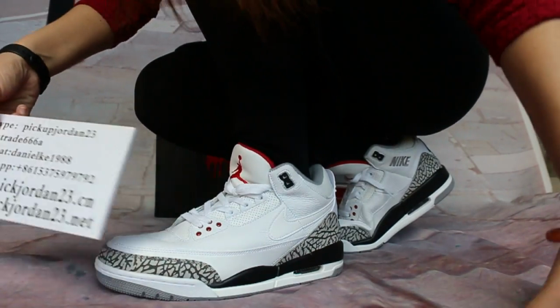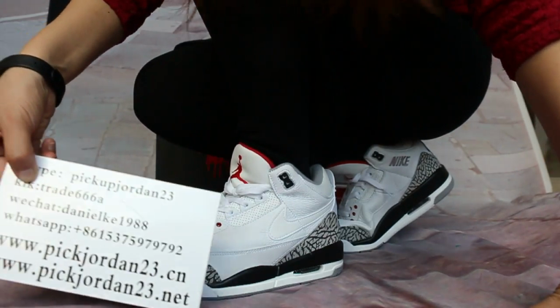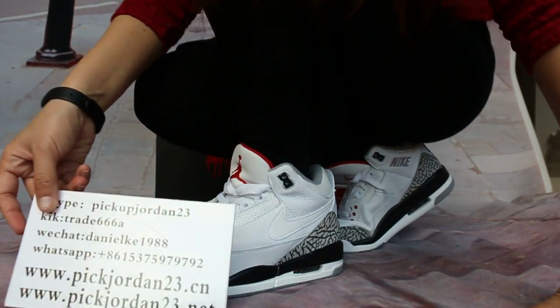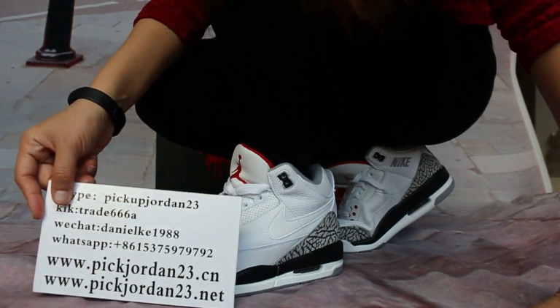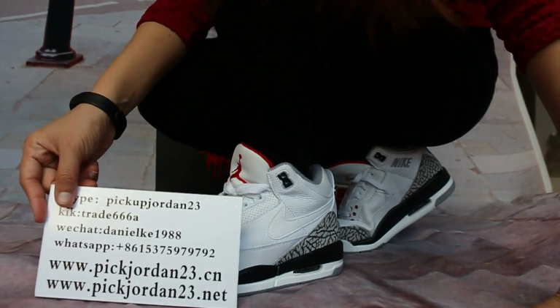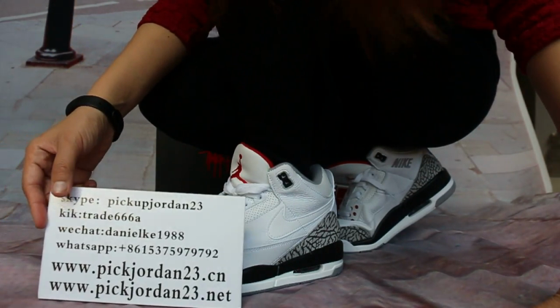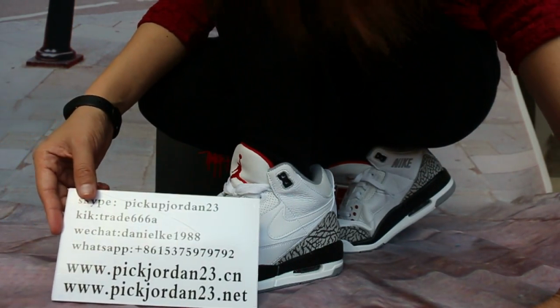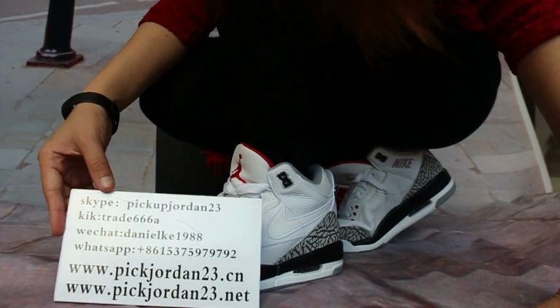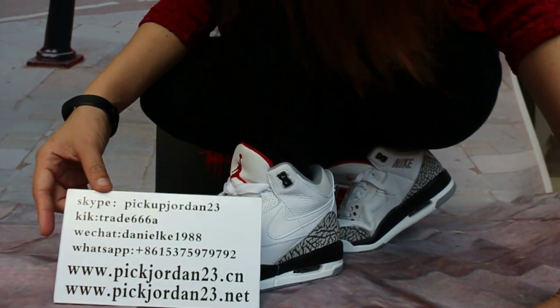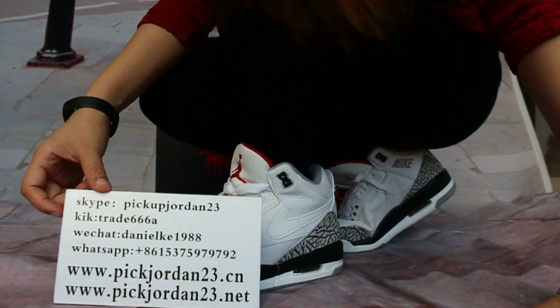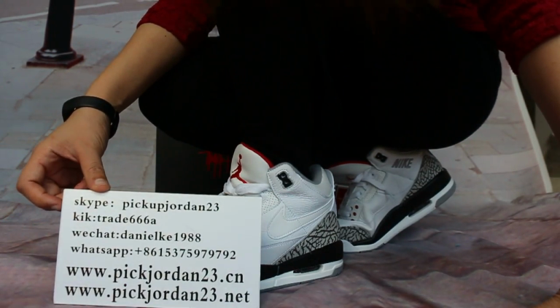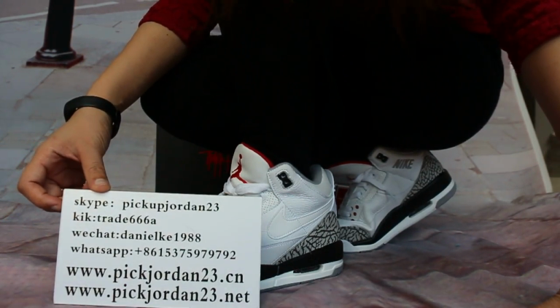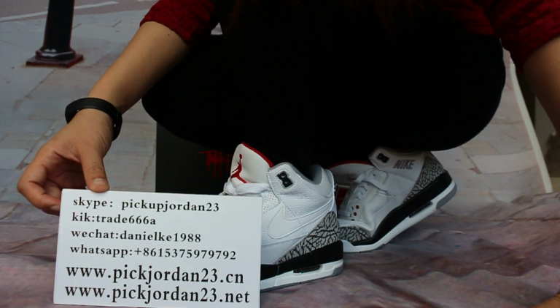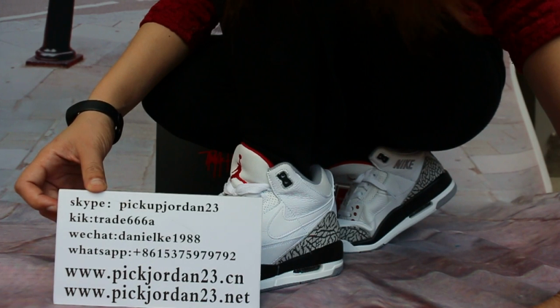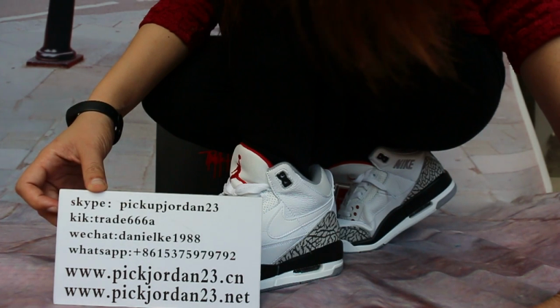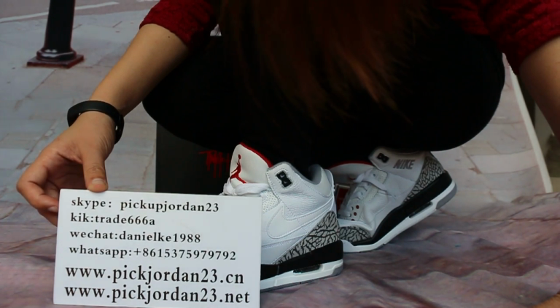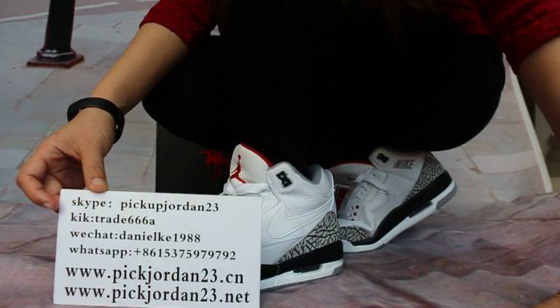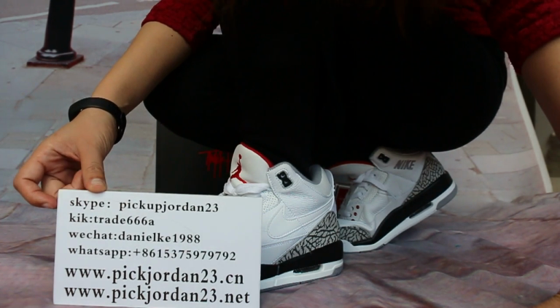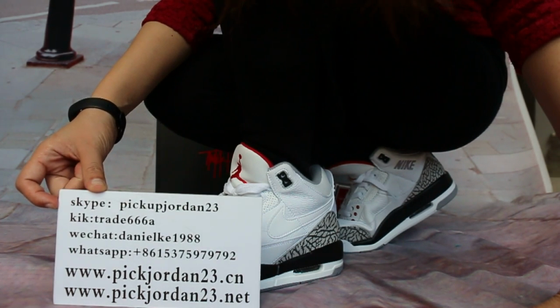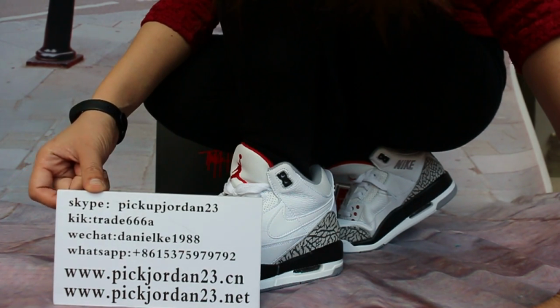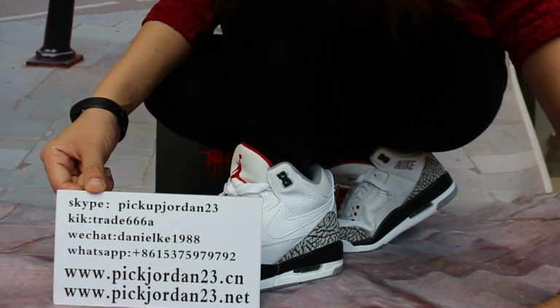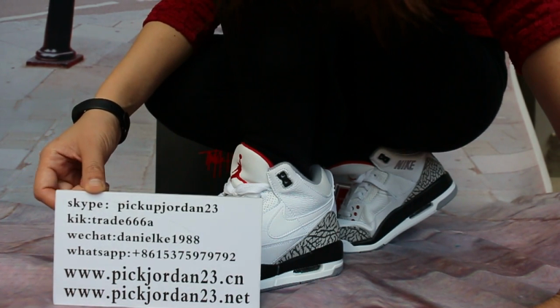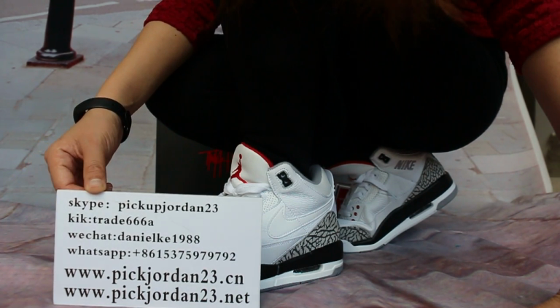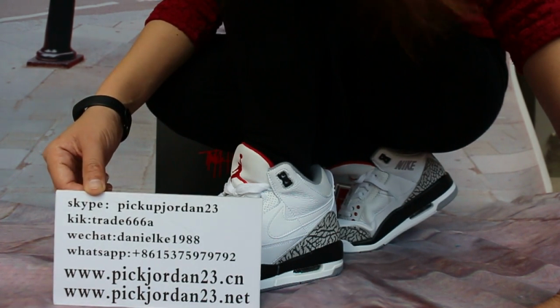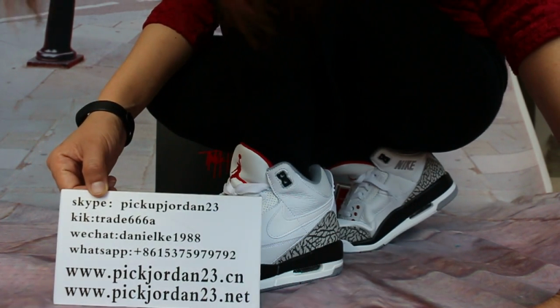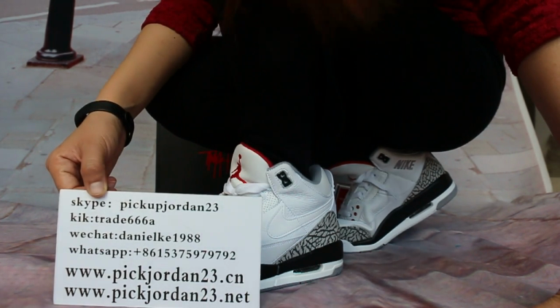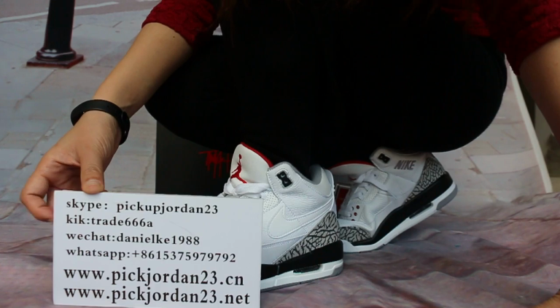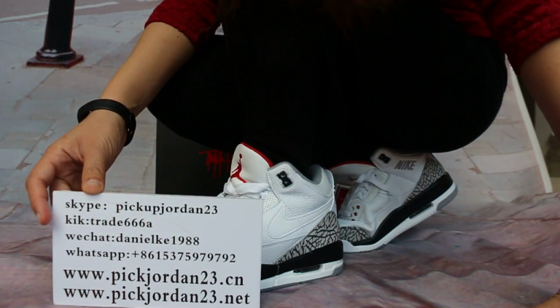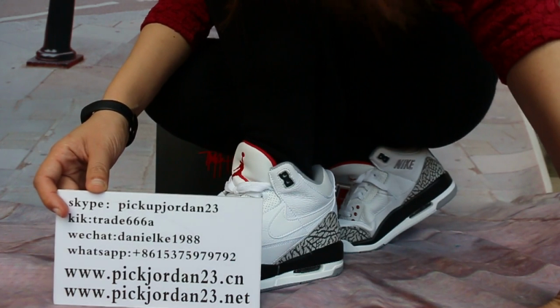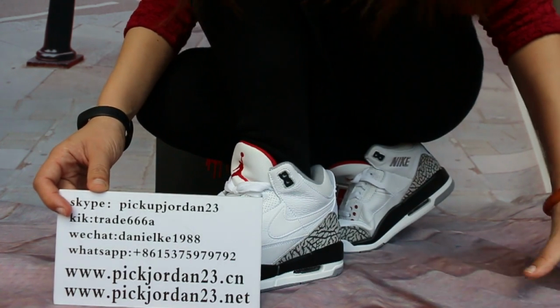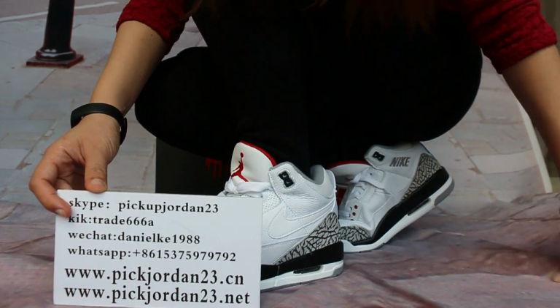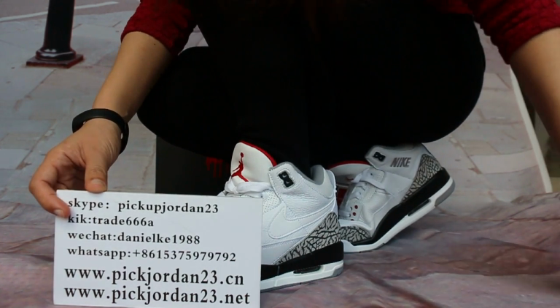Hi guys, it's Nancy from Peak Jordan 23, the CM. Also, where Peak Jordan 23 are used. Press up with my 2 channels. I welcome you to review and share new release items.